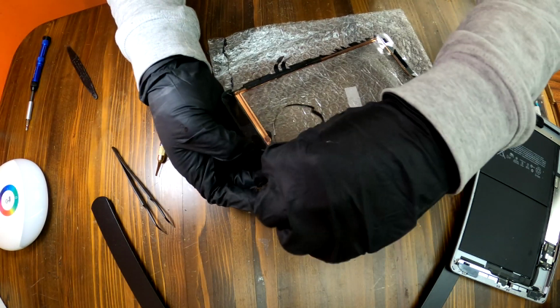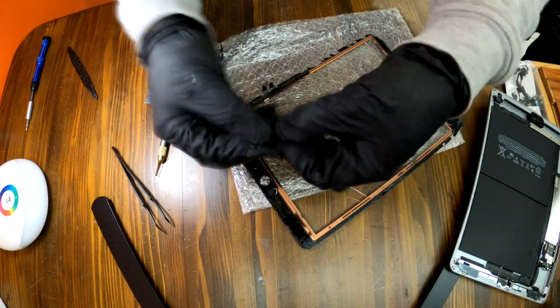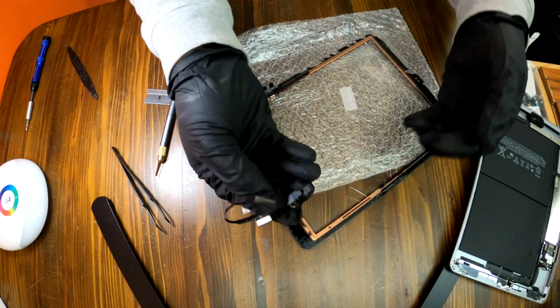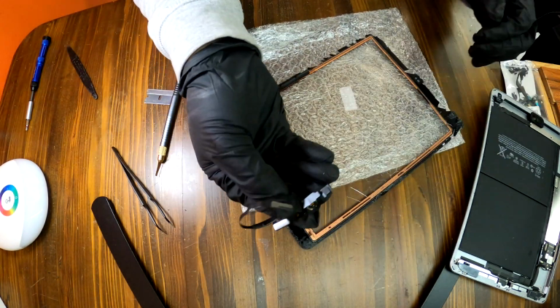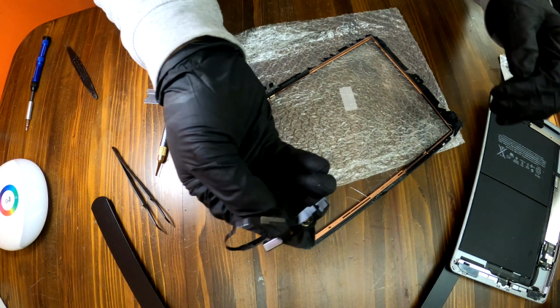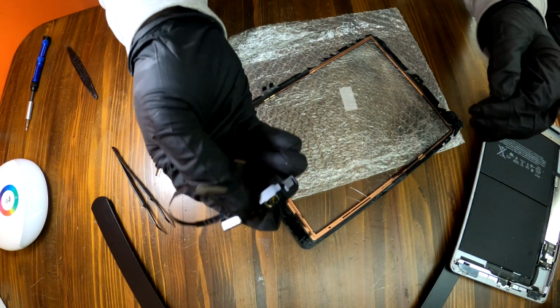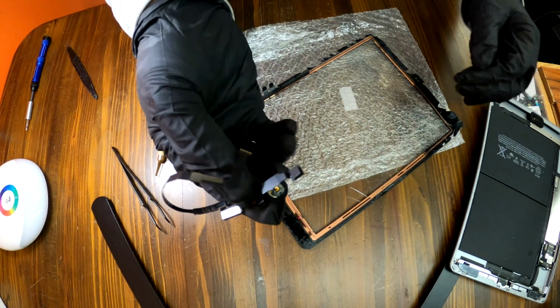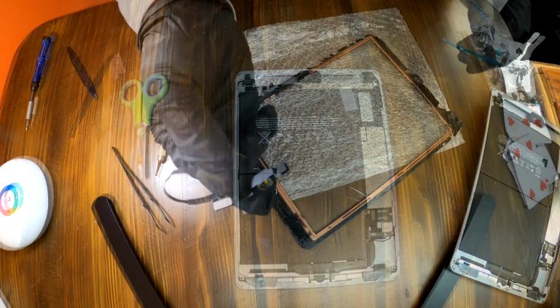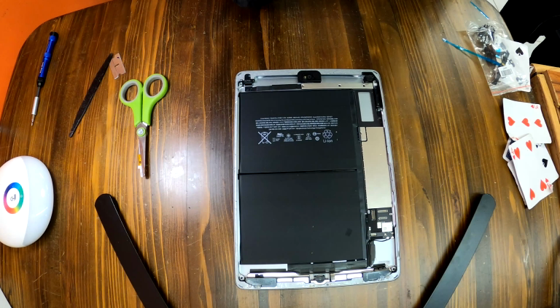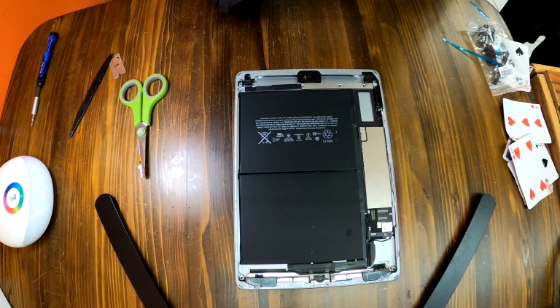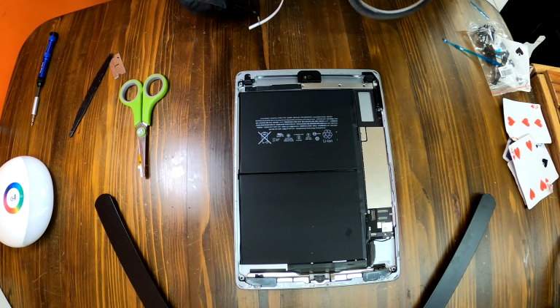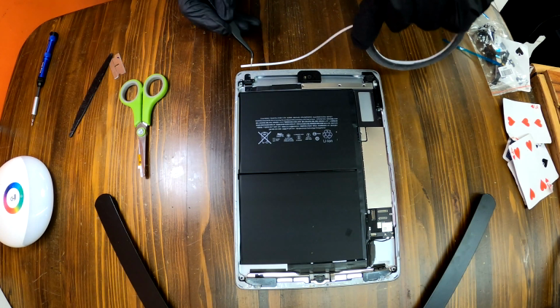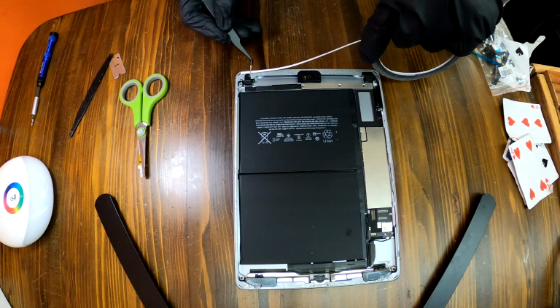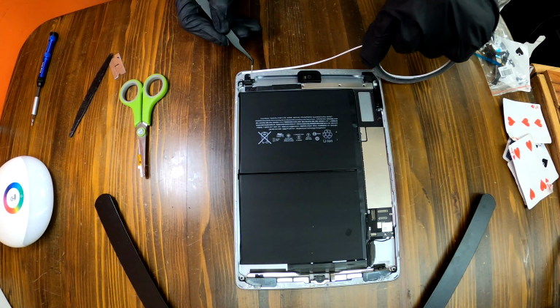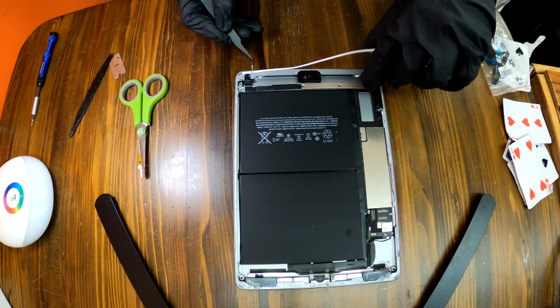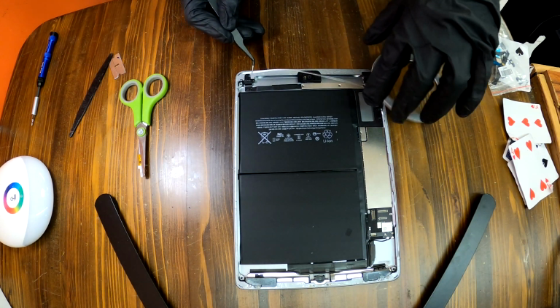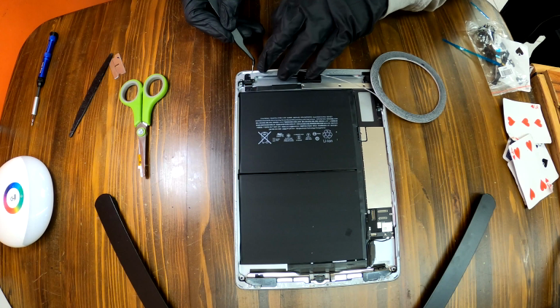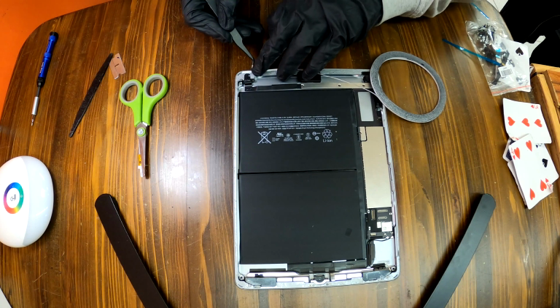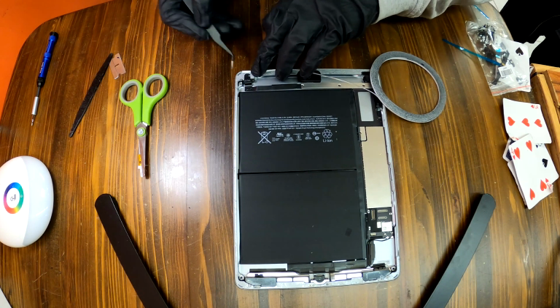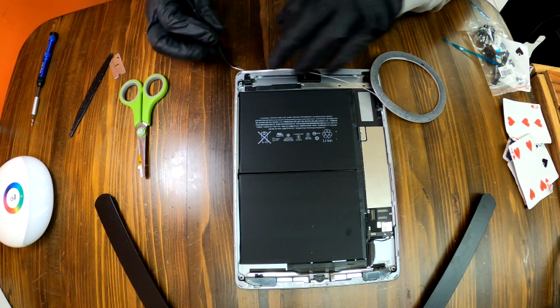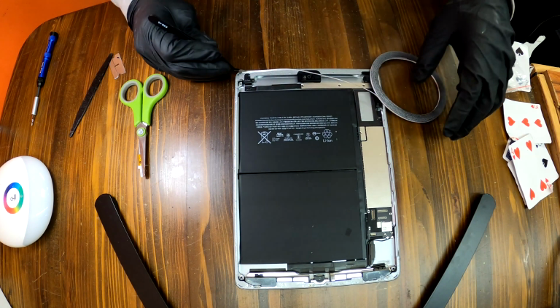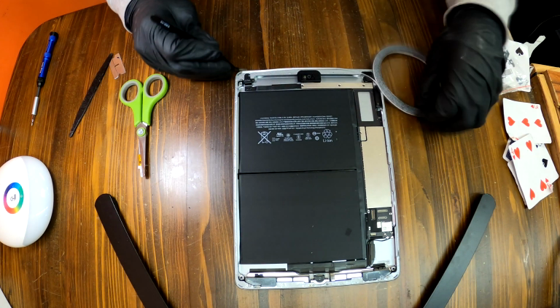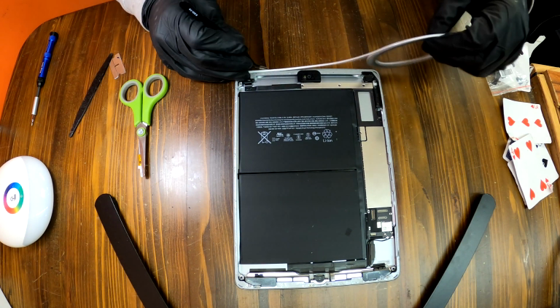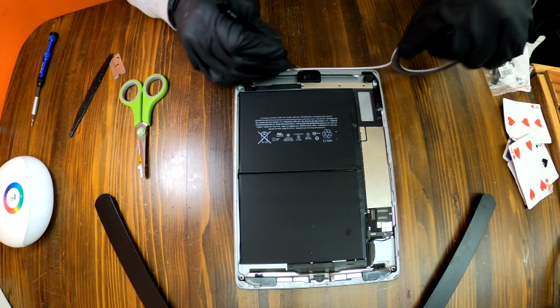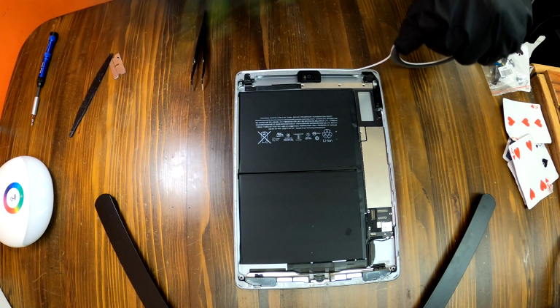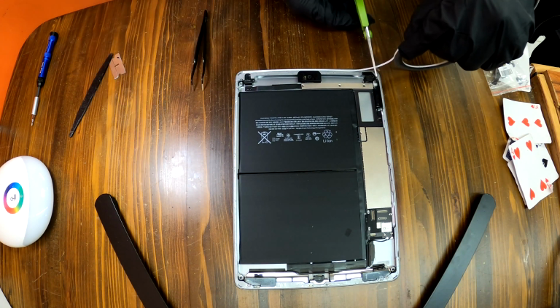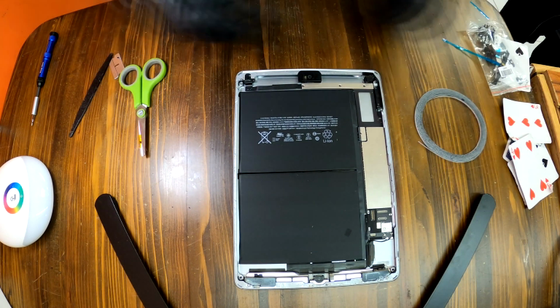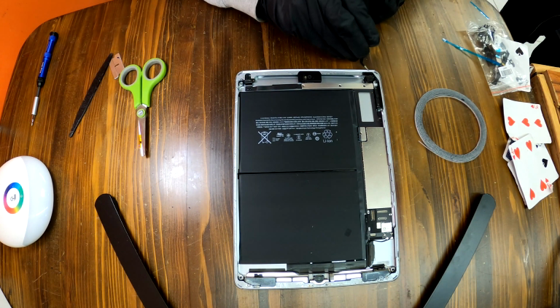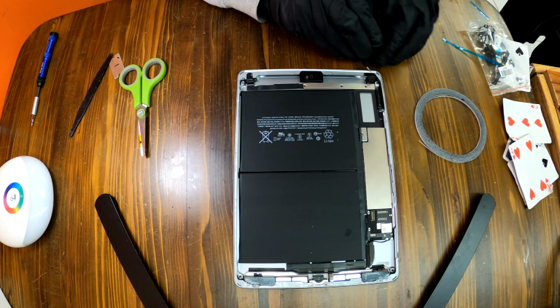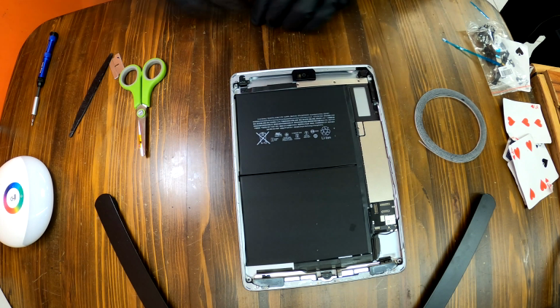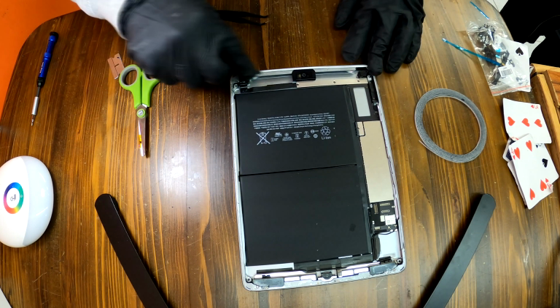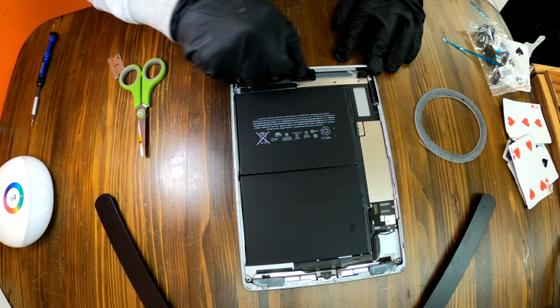There is our home button. It is now time to apply adhesive tapes around your iPad 6 frame. Basically we are doing this to attach the screen to your iPad 6 — we need to glue them.